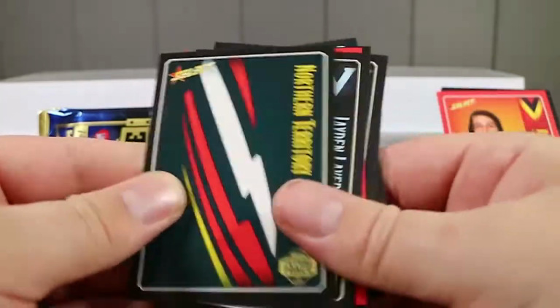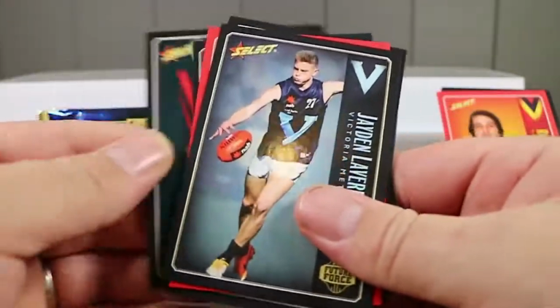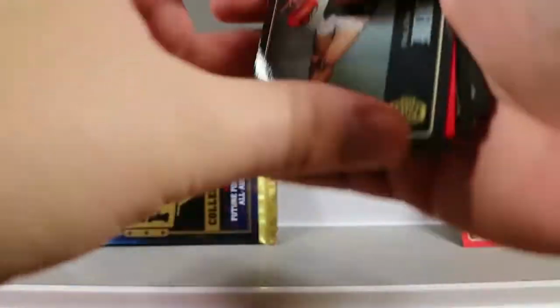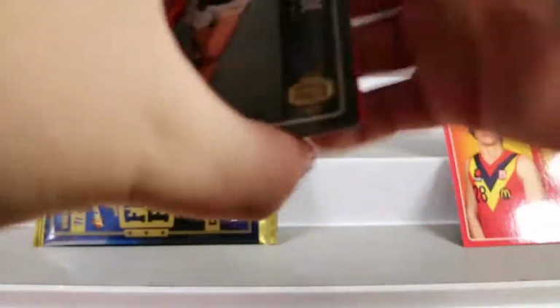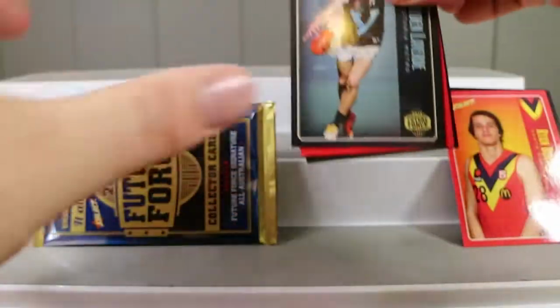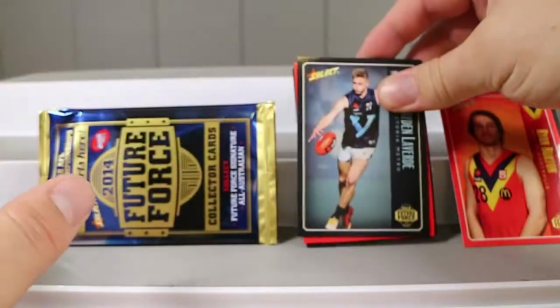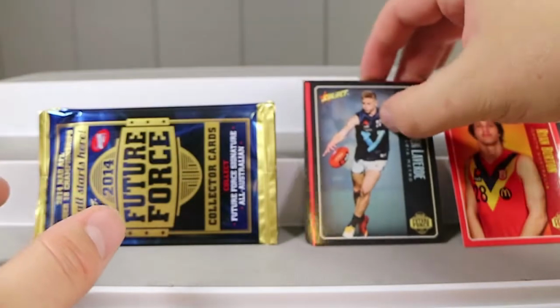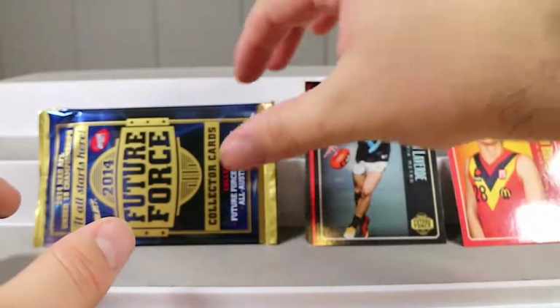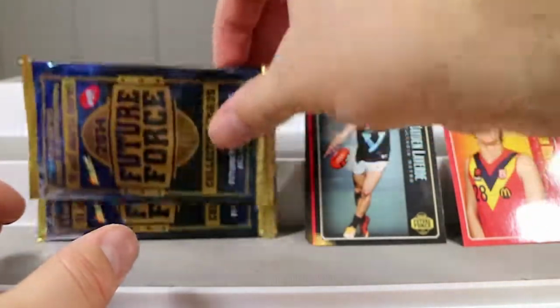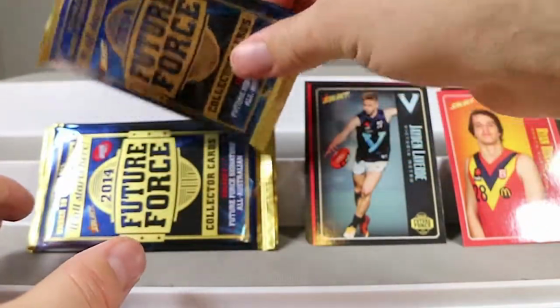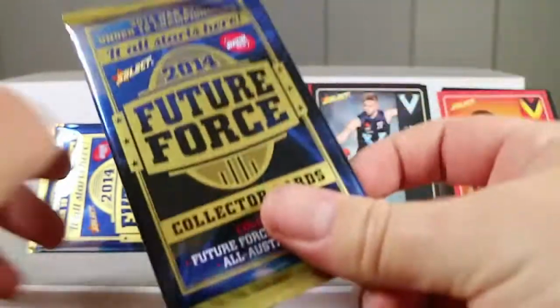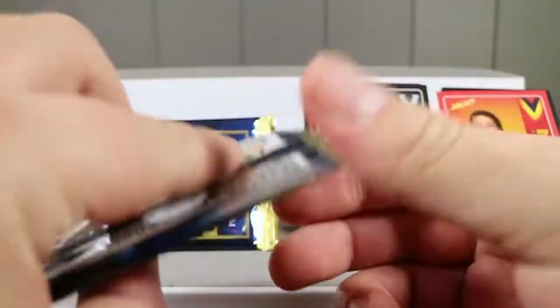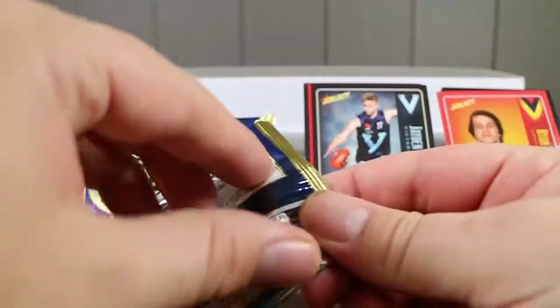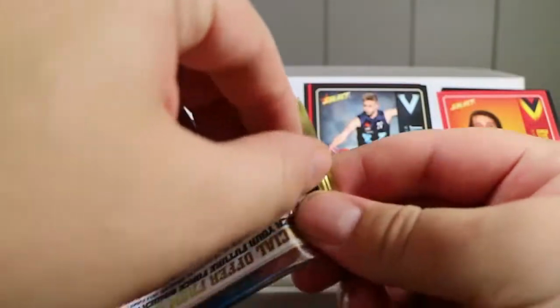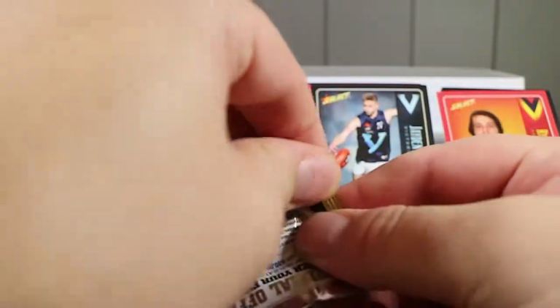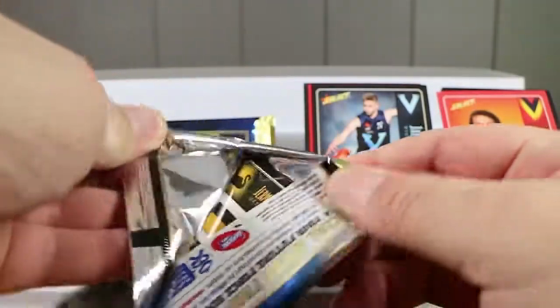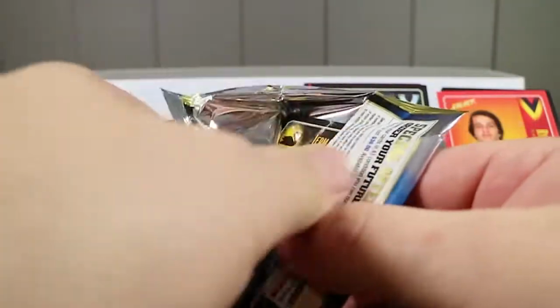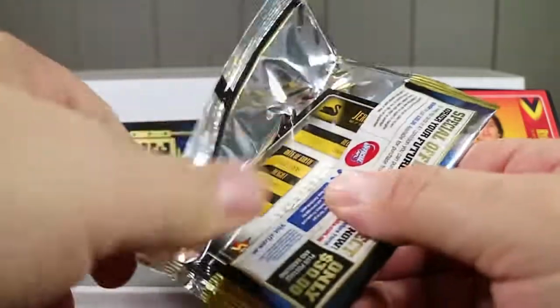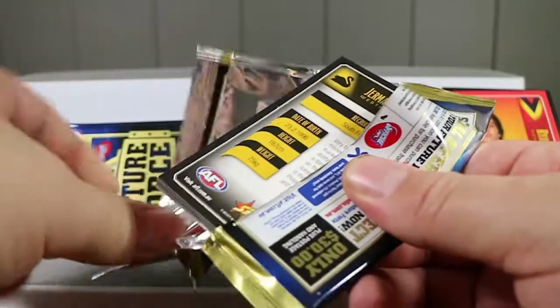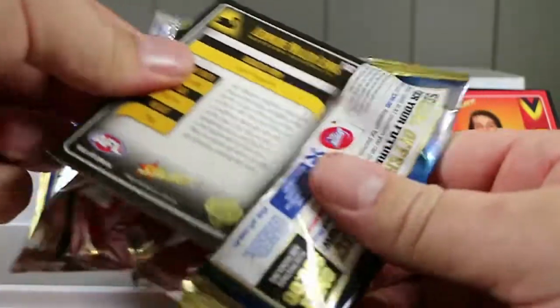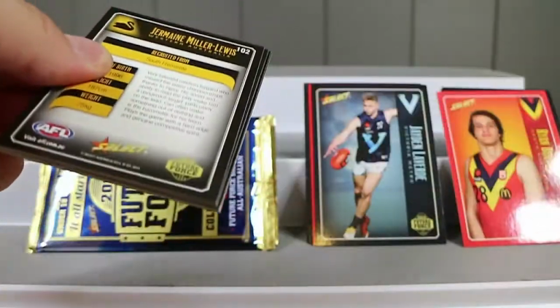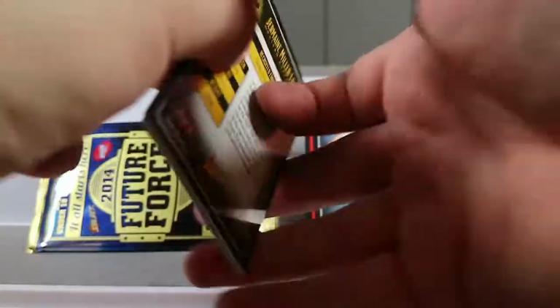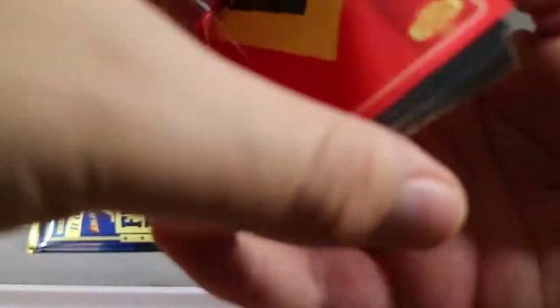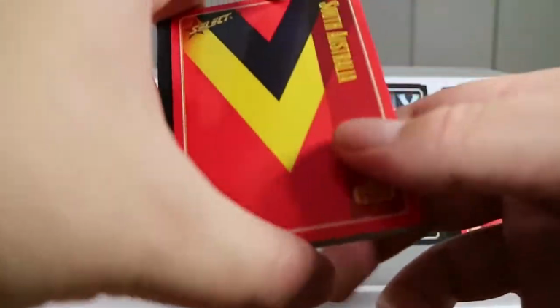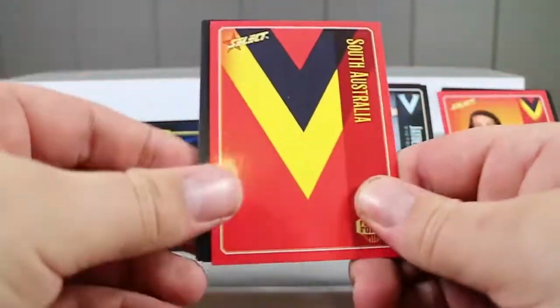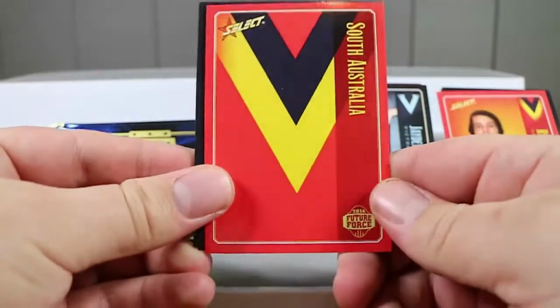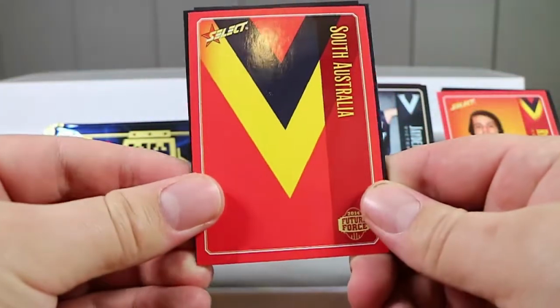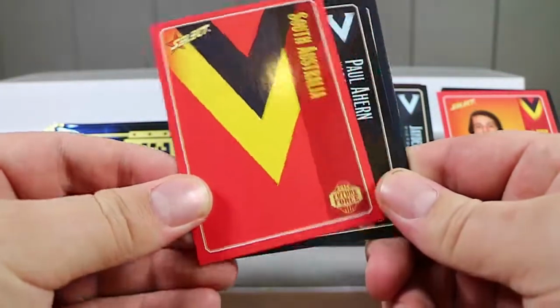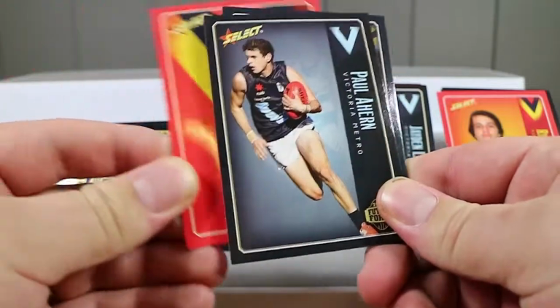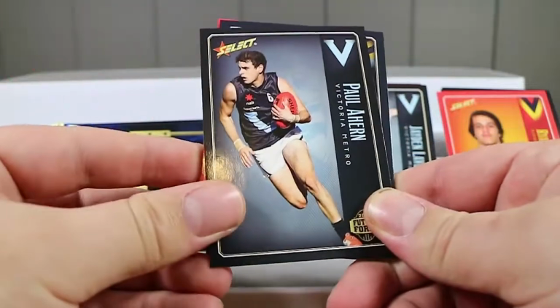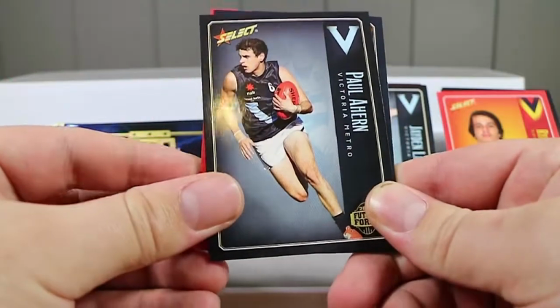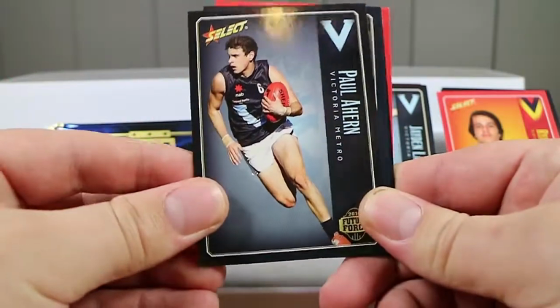Interesting to know that they are $3.50 per pack back from 2014, which is a little bit more than they are now. They're $2.99 for the team coach and the AFL select stars and all that. So it's just interesting that they've come down in price.